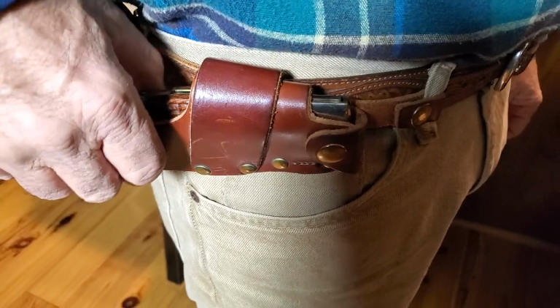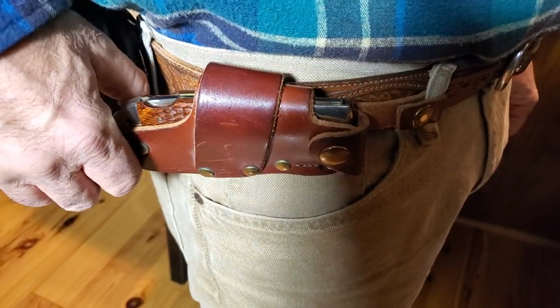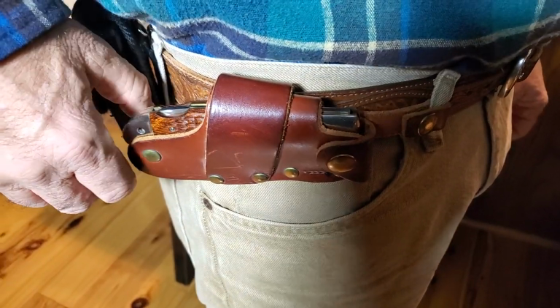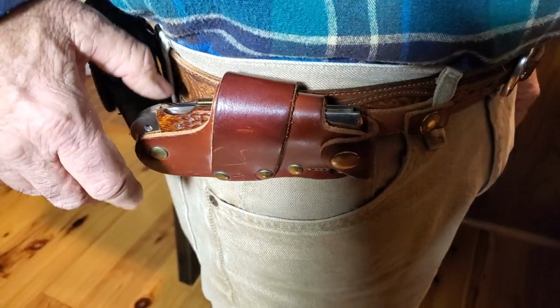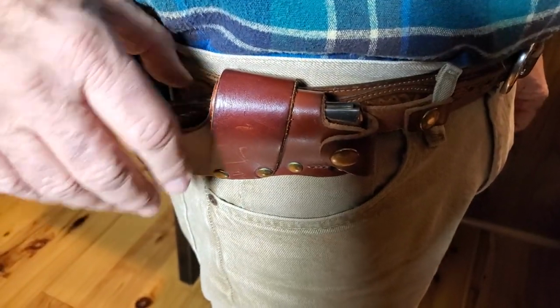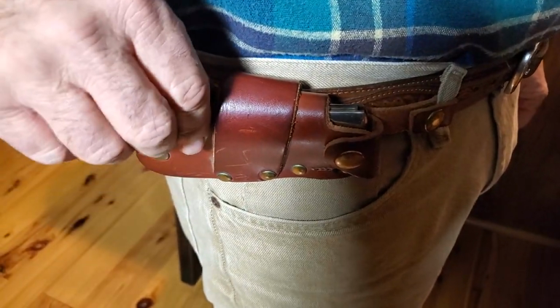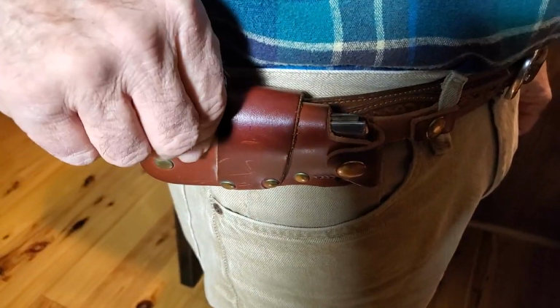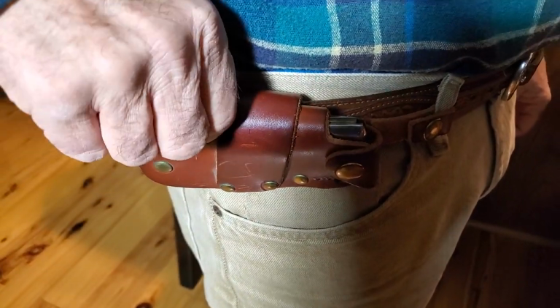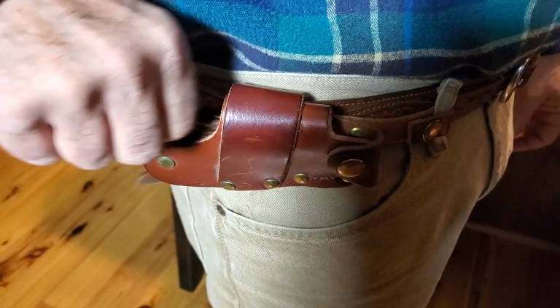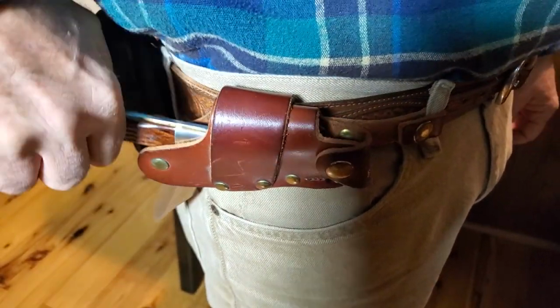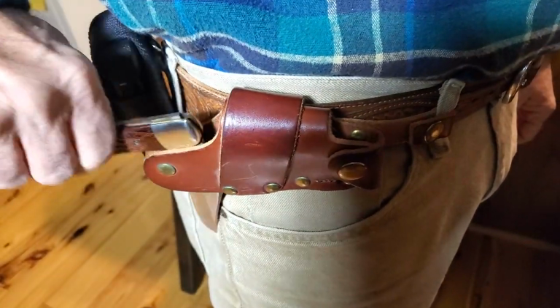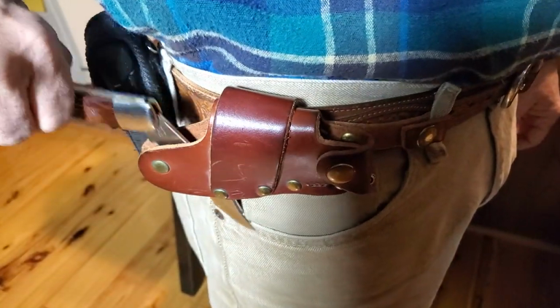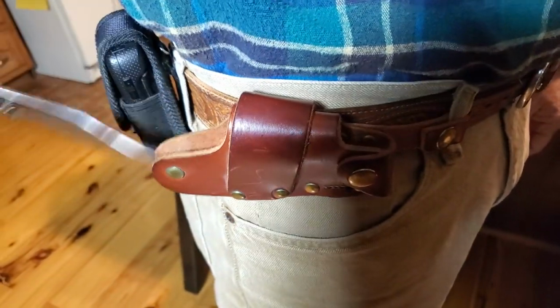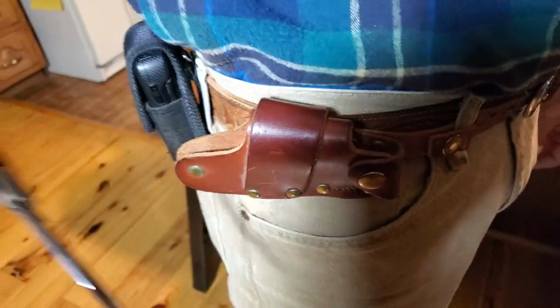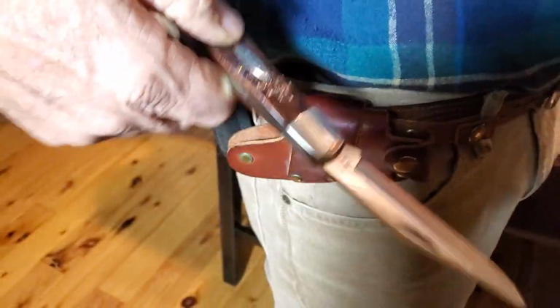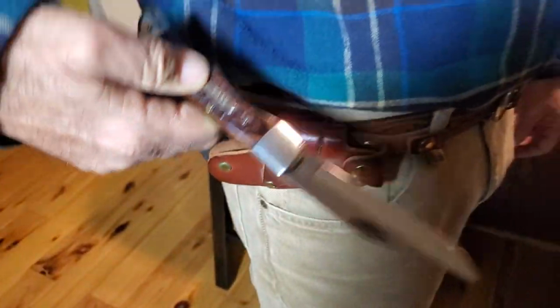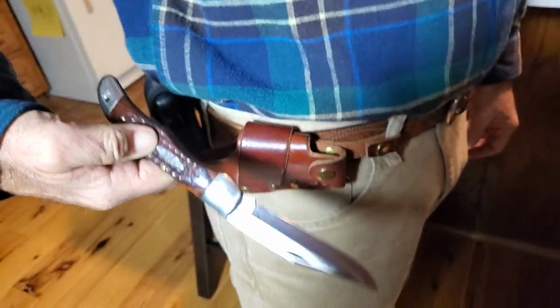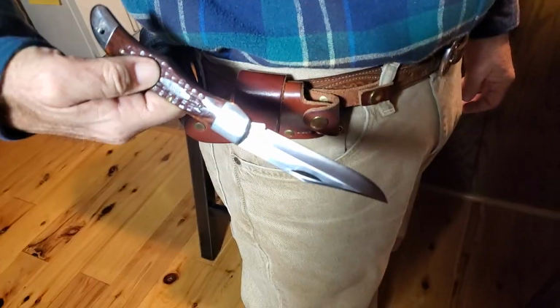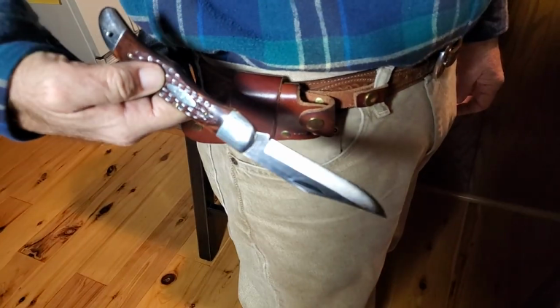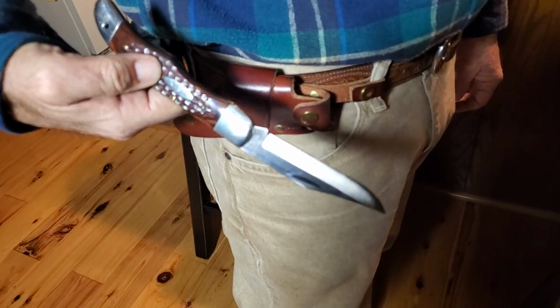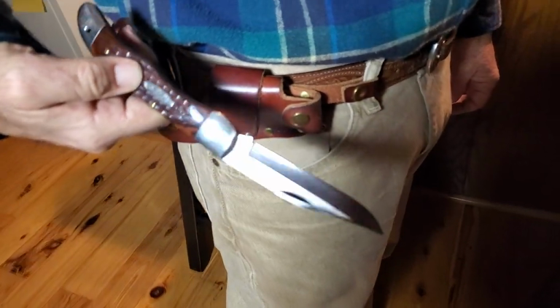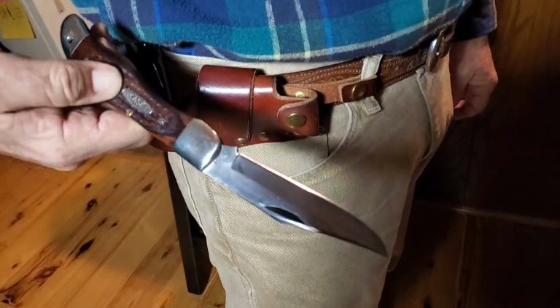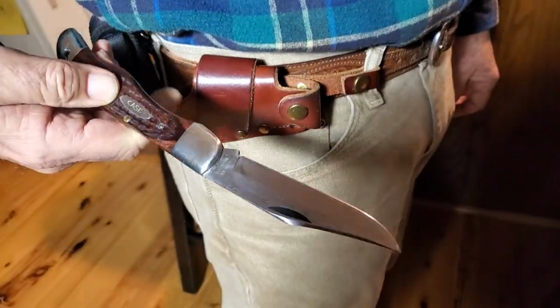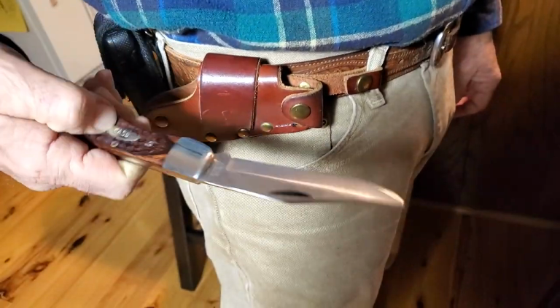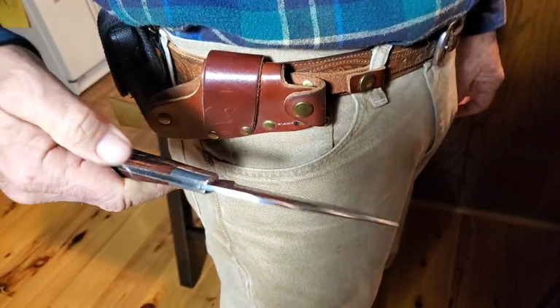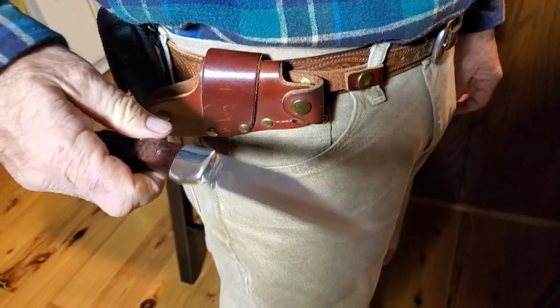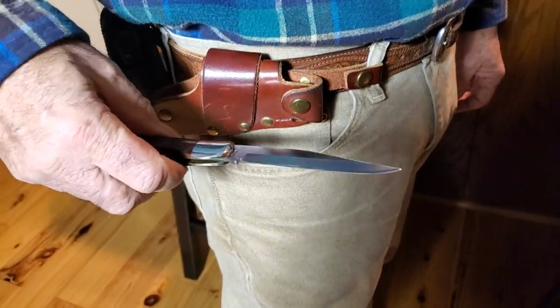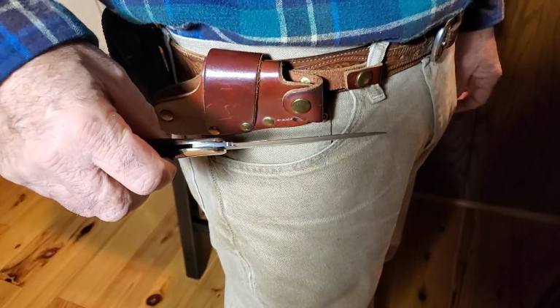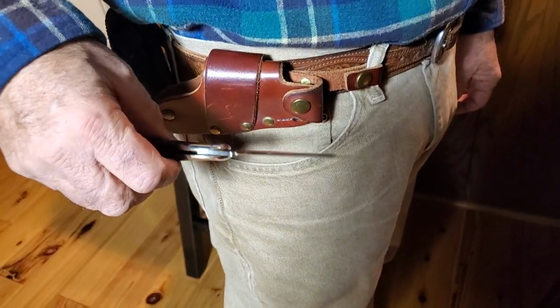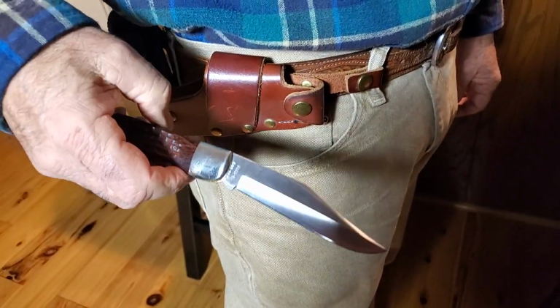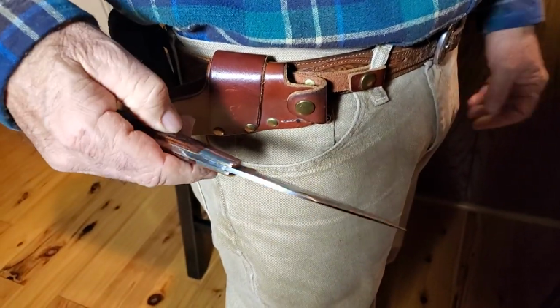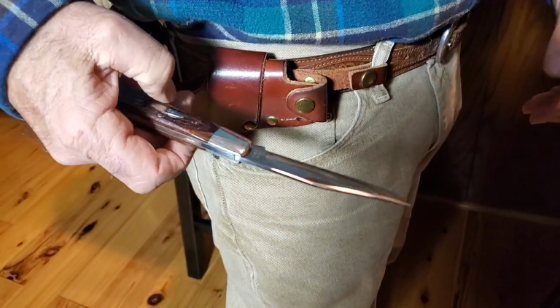Now here's how it works. He's going to pull it out and look — it's open. And for someone like me who has a lot of trouble opening a knife, this is just terrific.